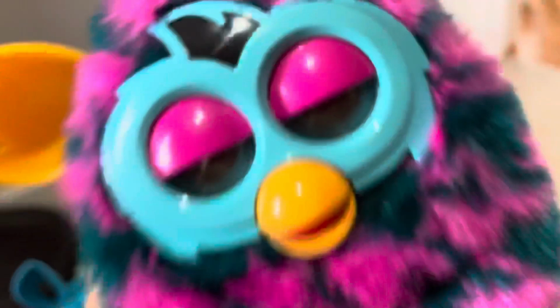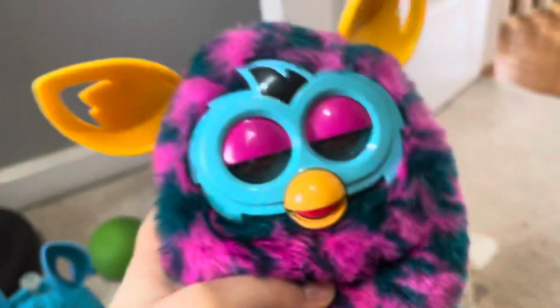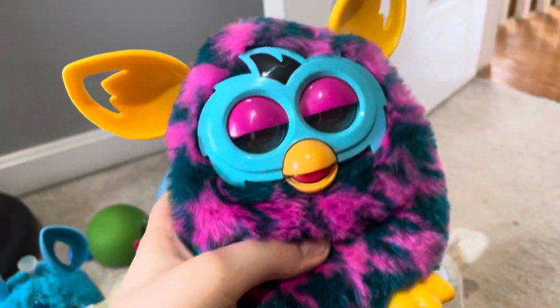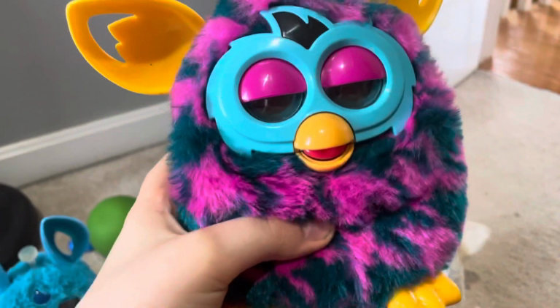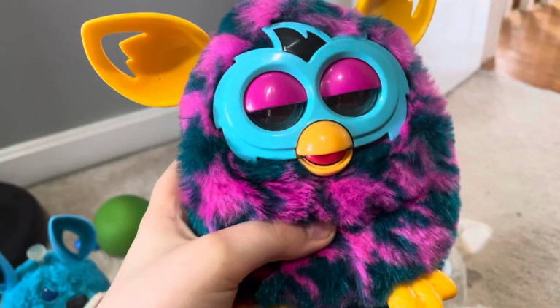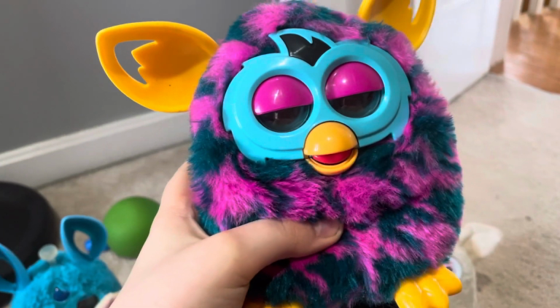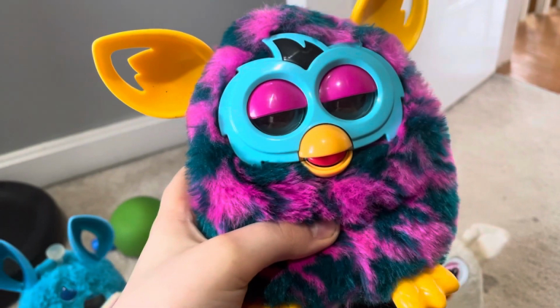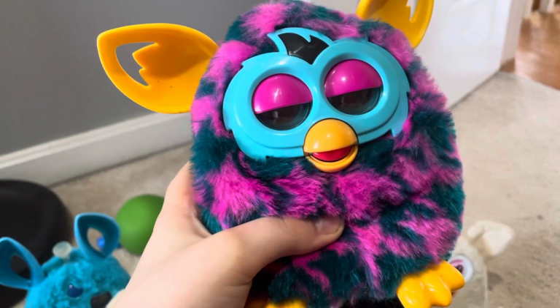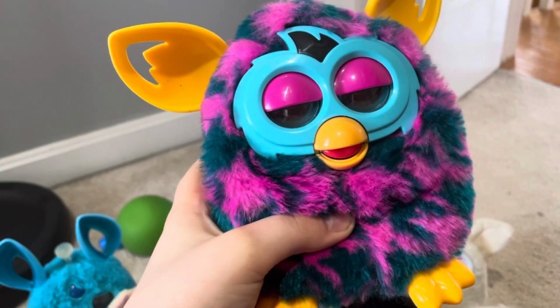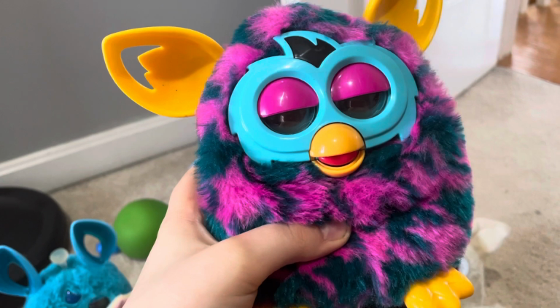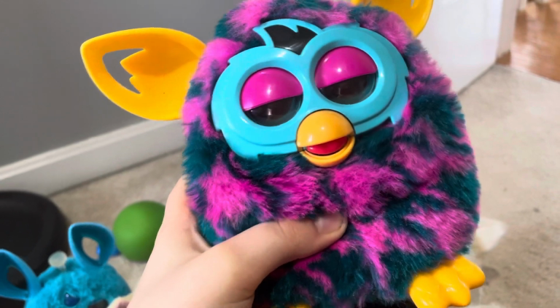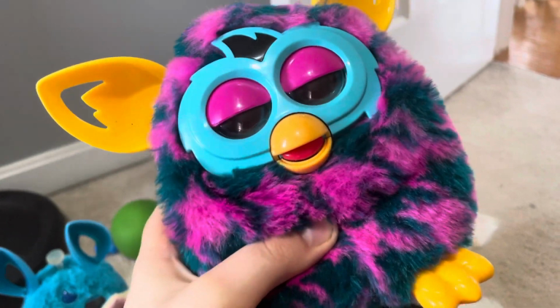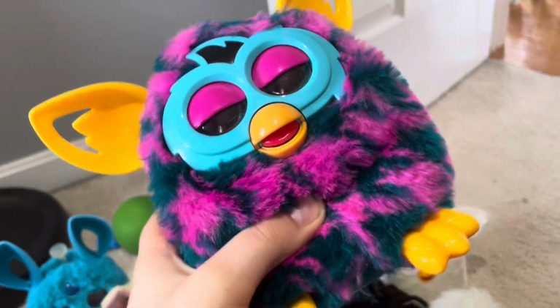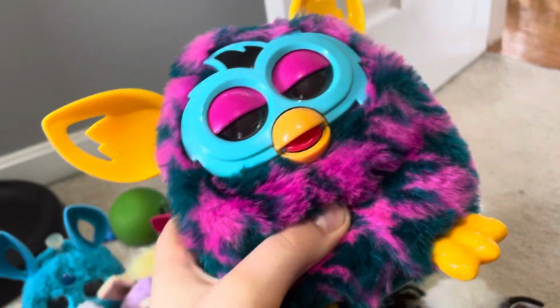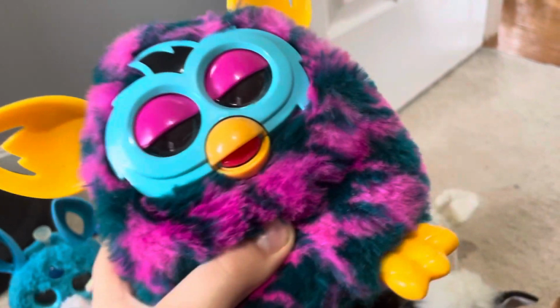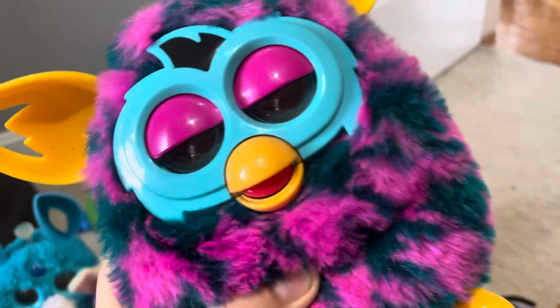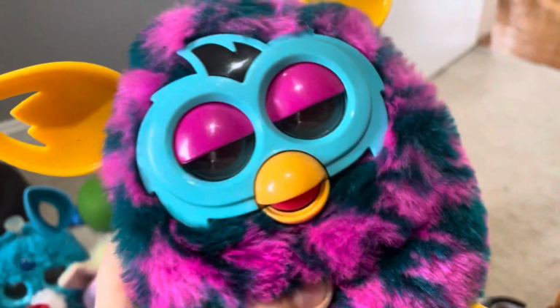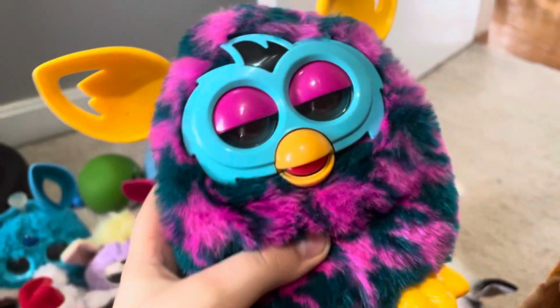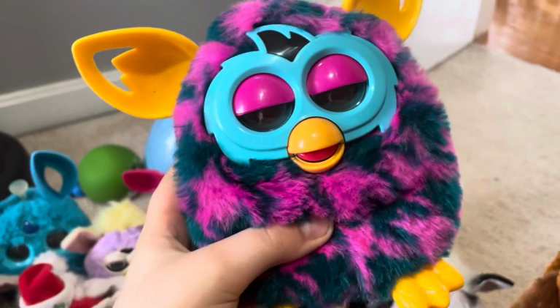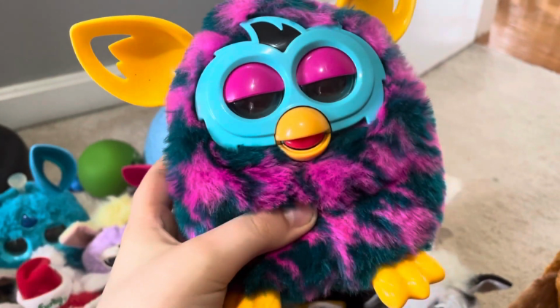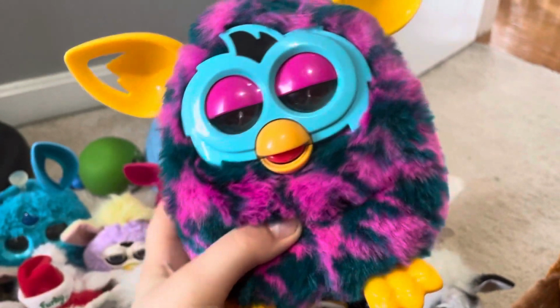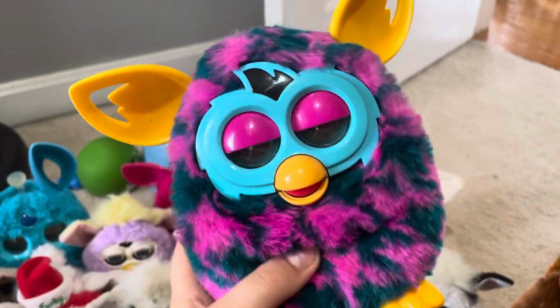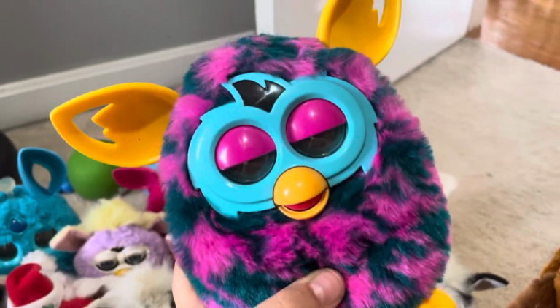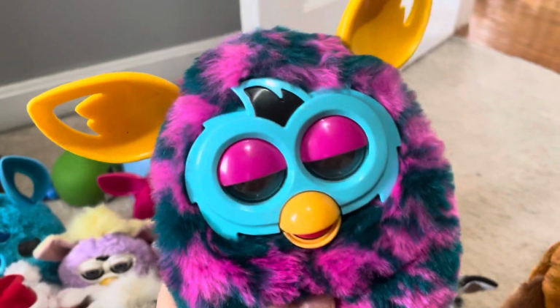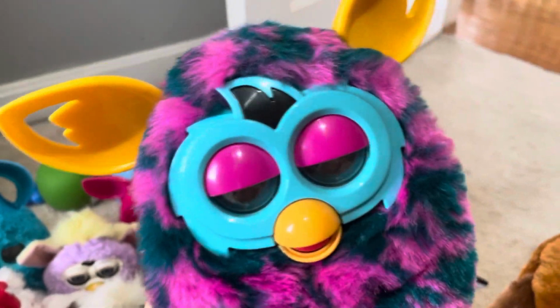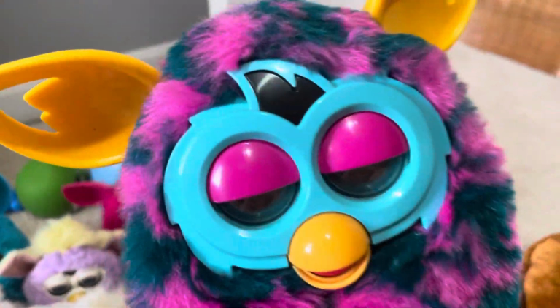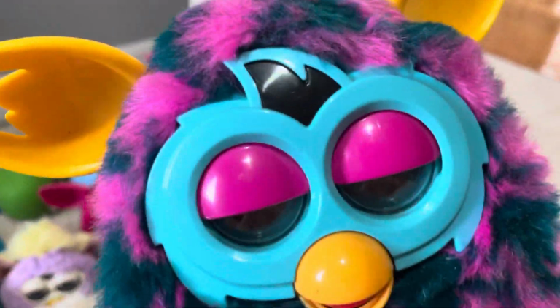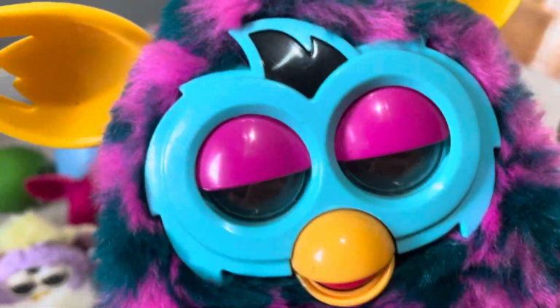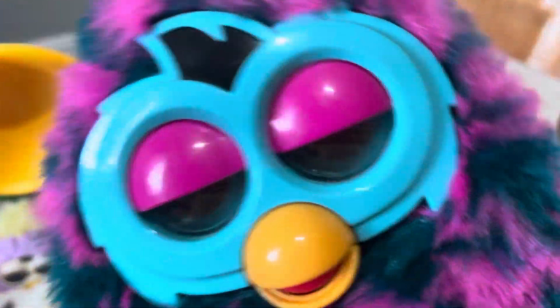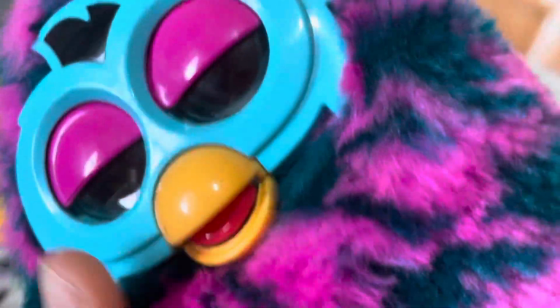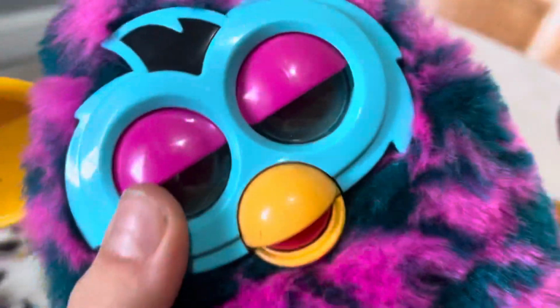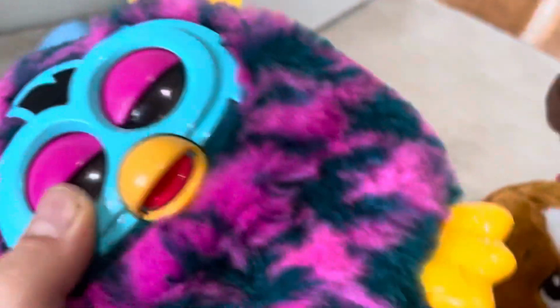This is the Han's Tooth Furby Boom. She lights up and talks only, but she does not move.